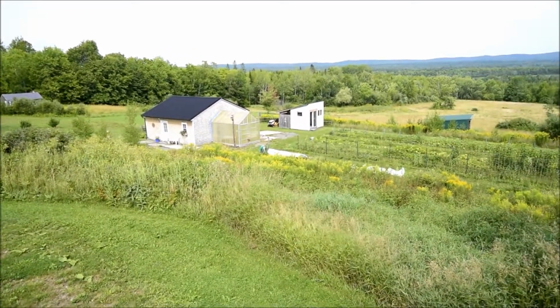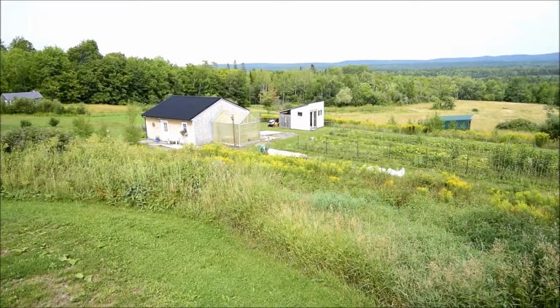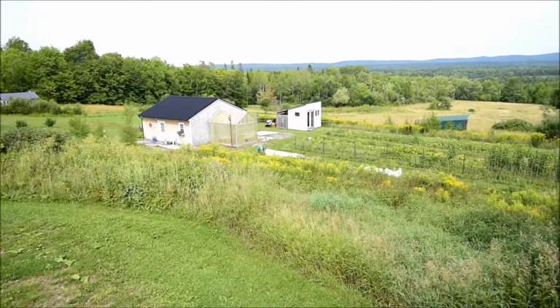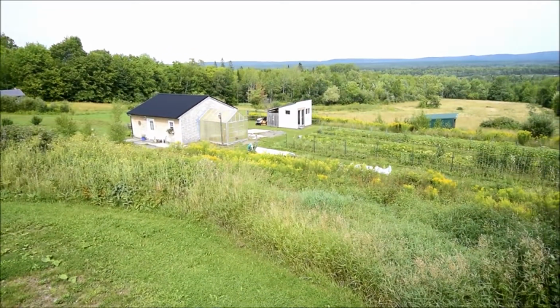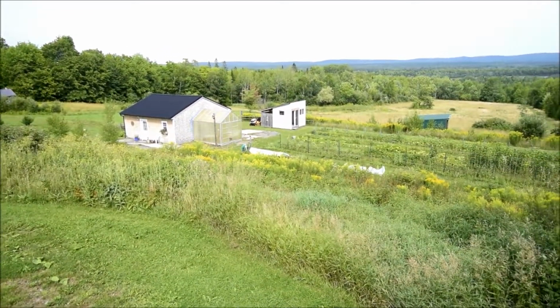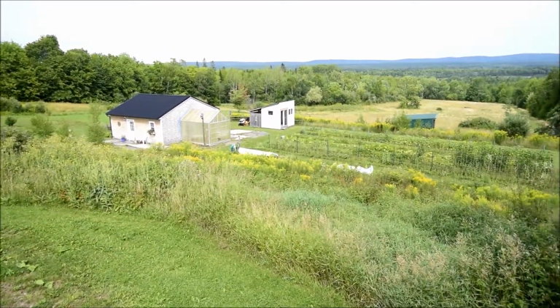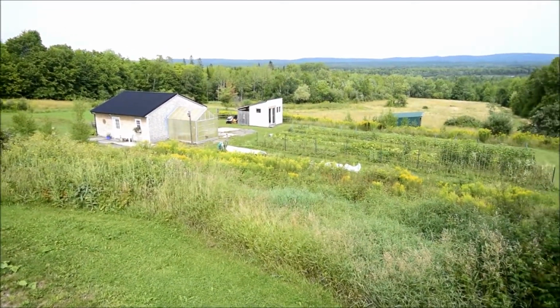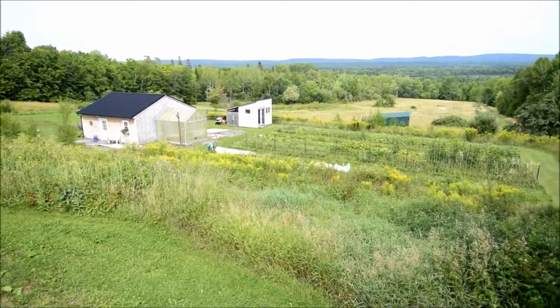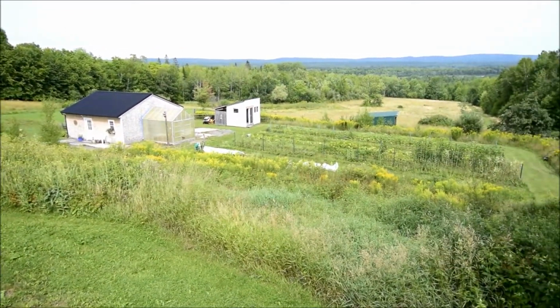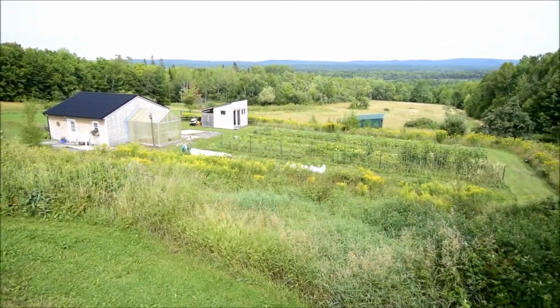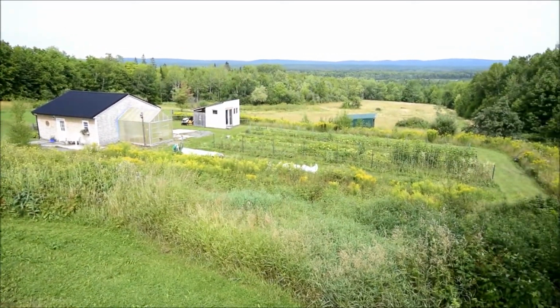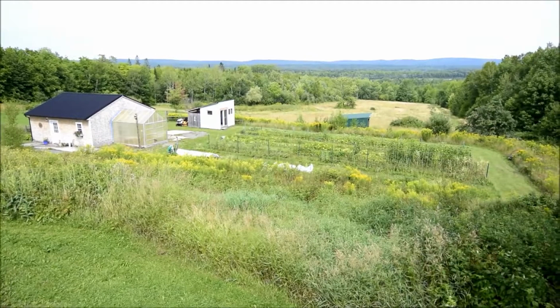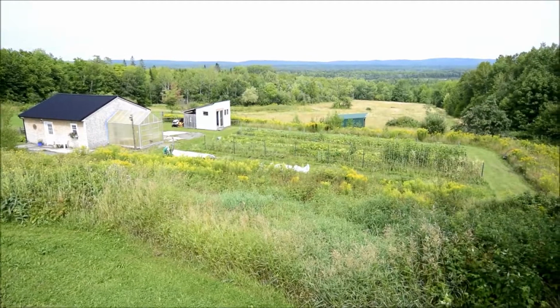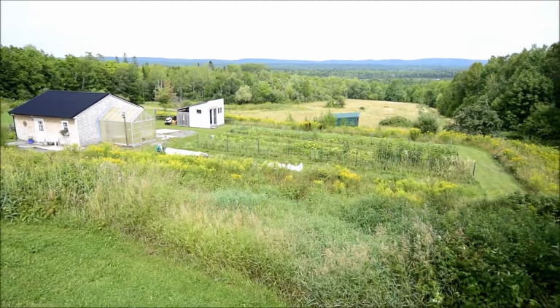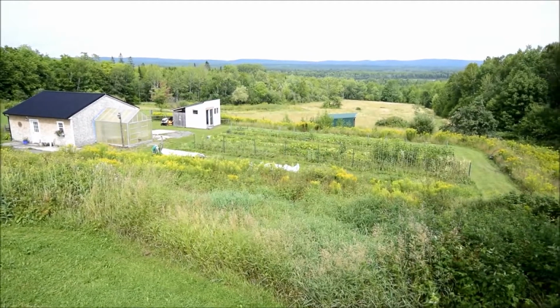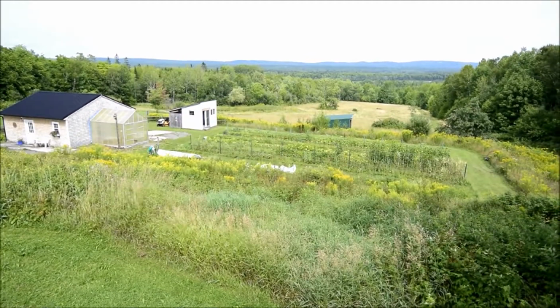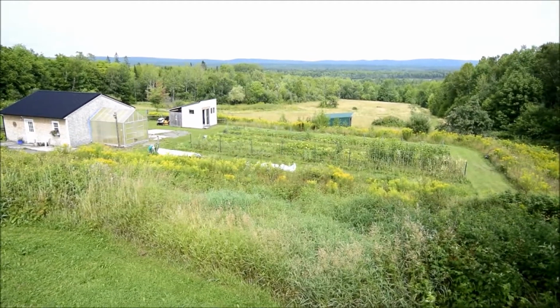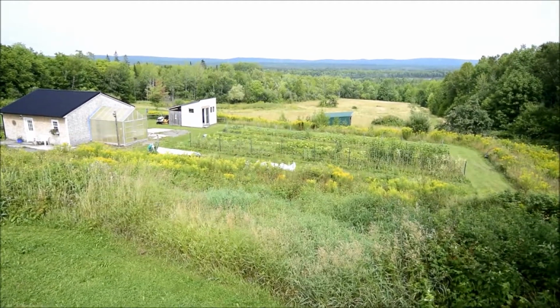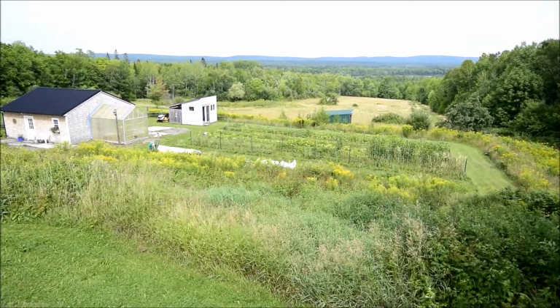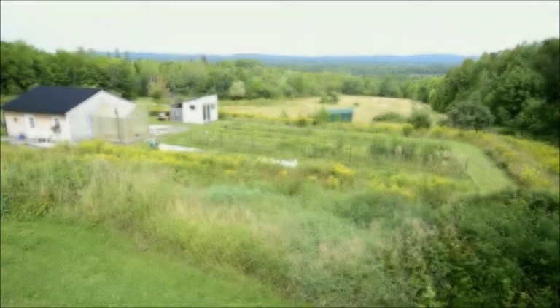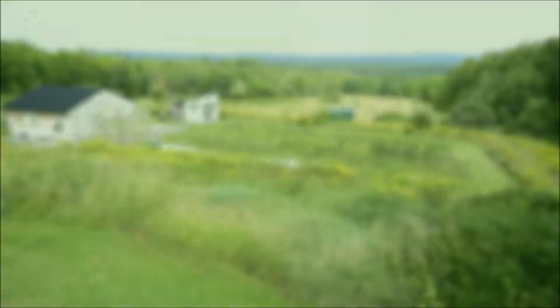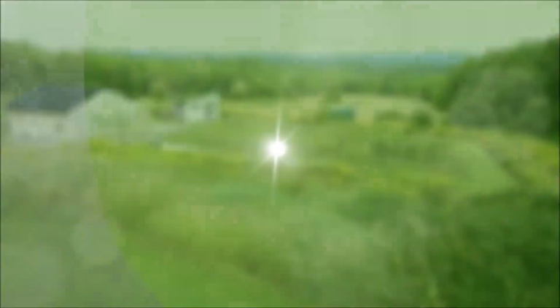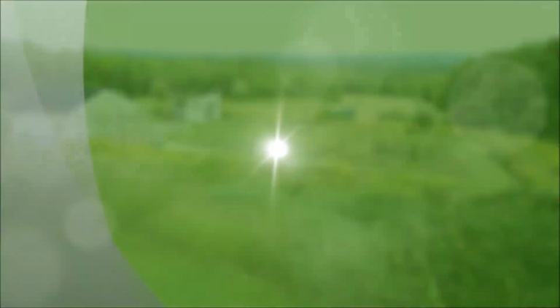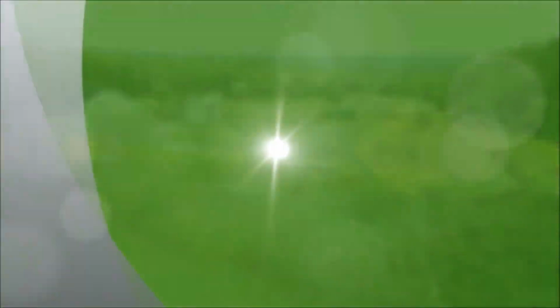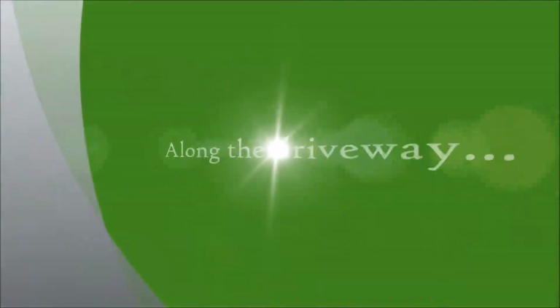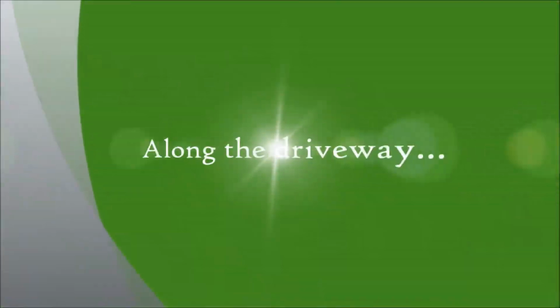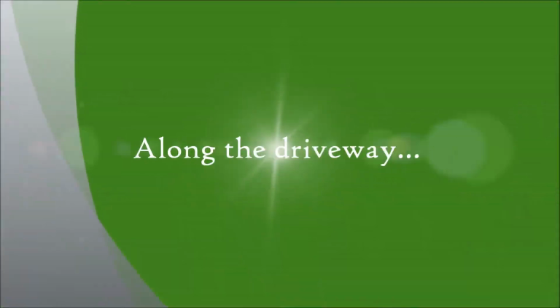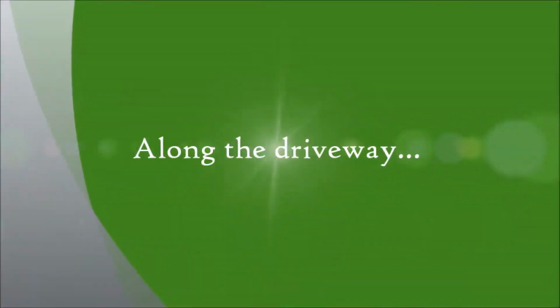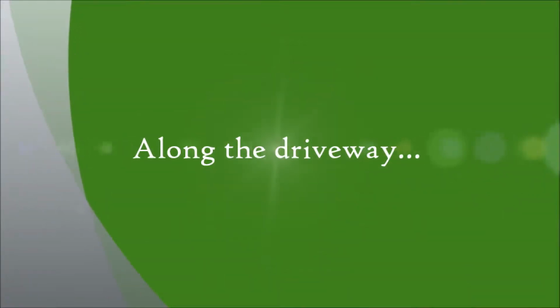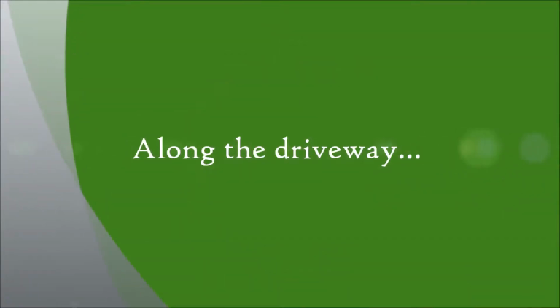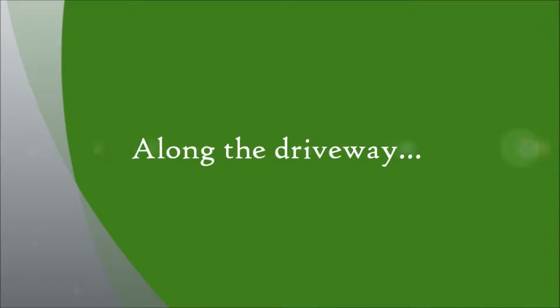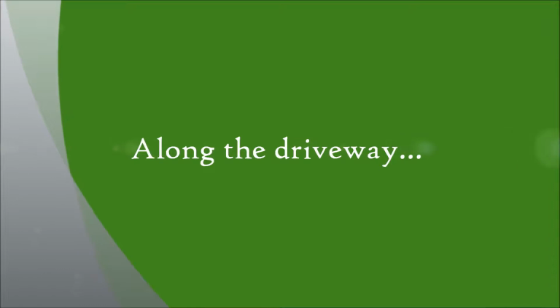Now we're overlooking the gardens and the garden house. You can see the potting shed and a little horse run-in there. We'll see a lot more of that later.